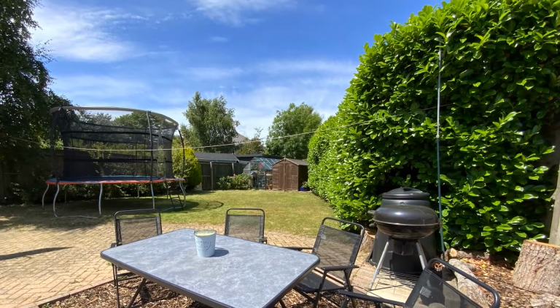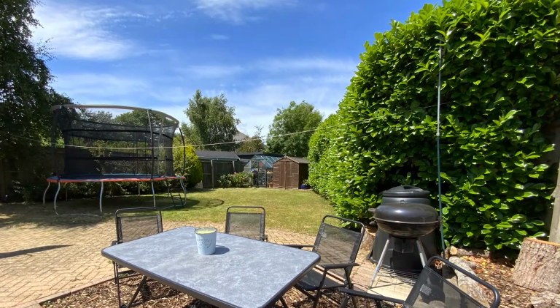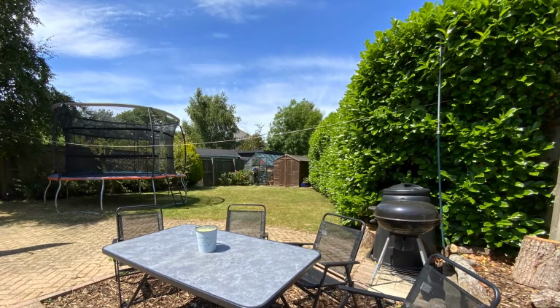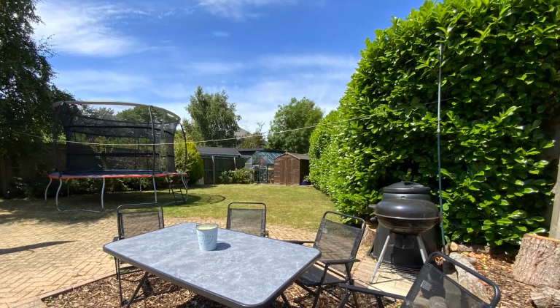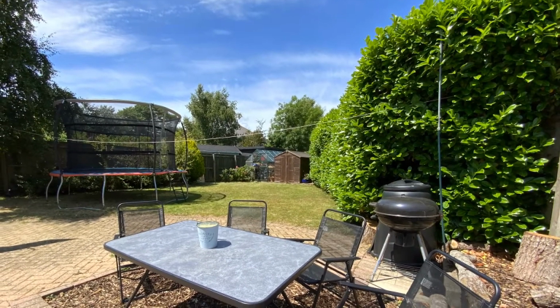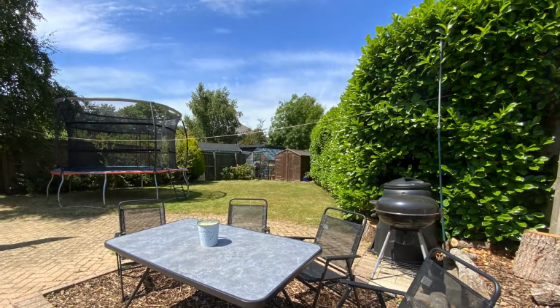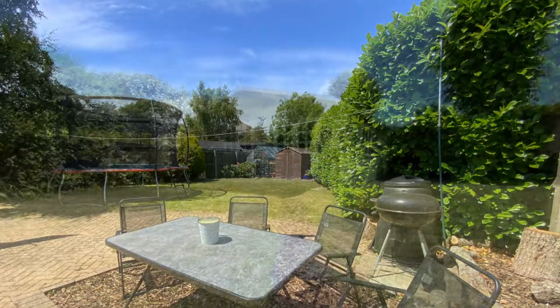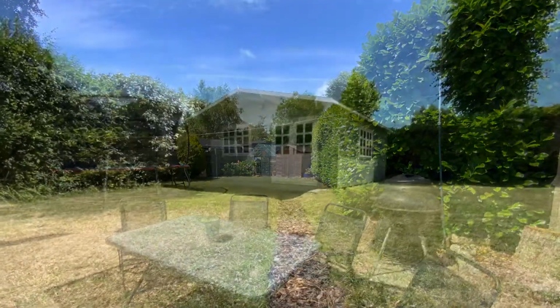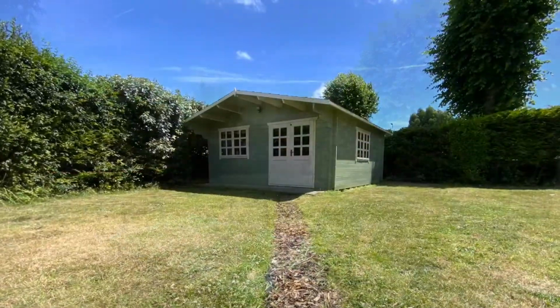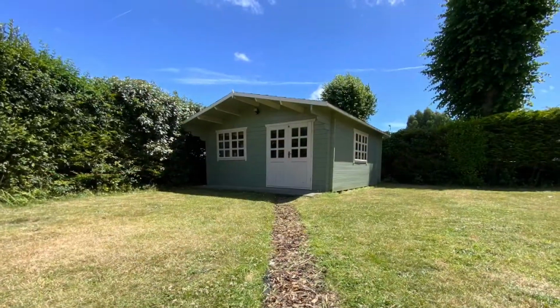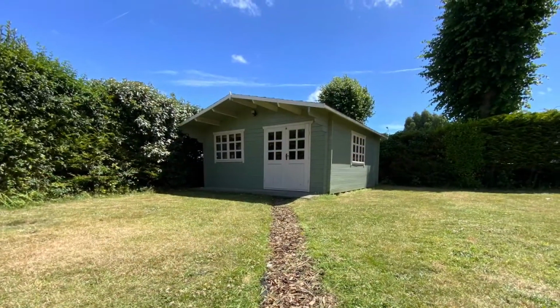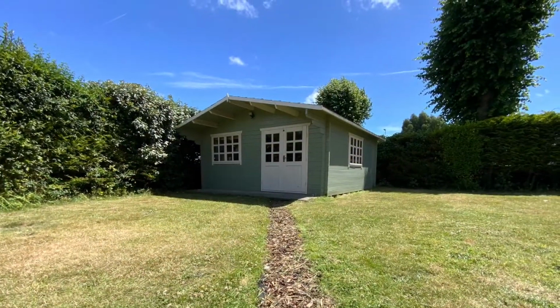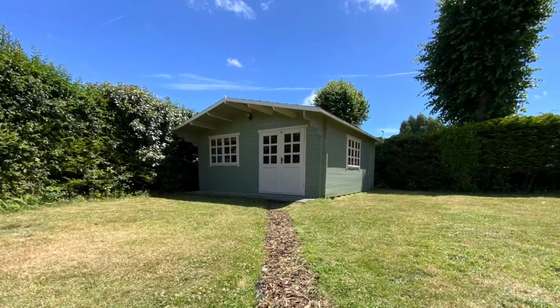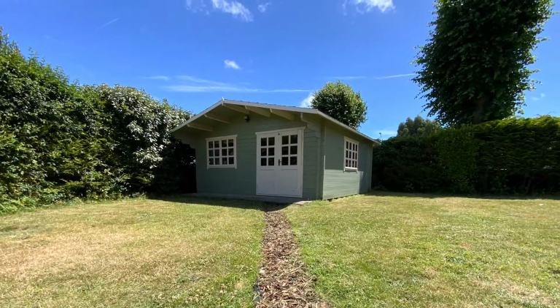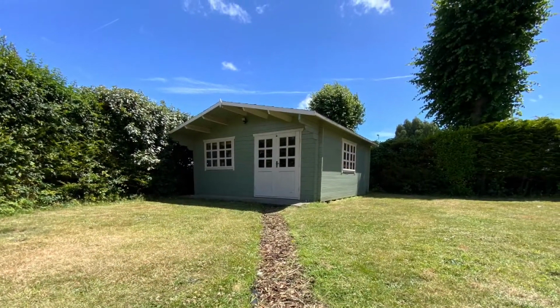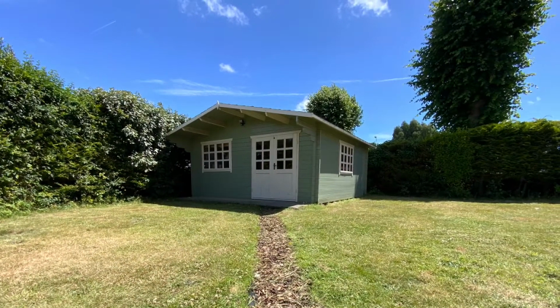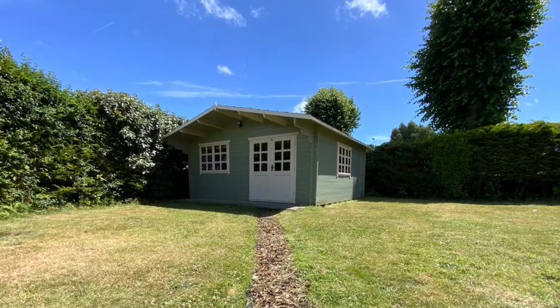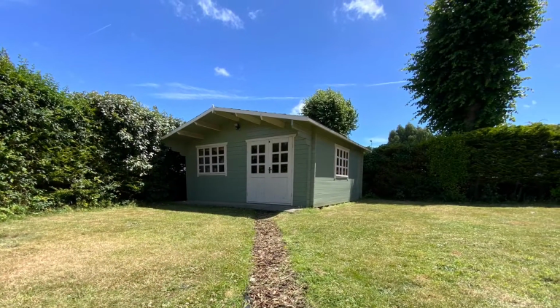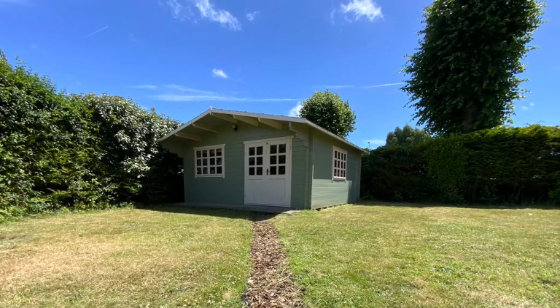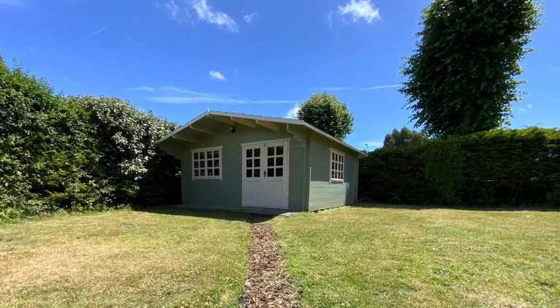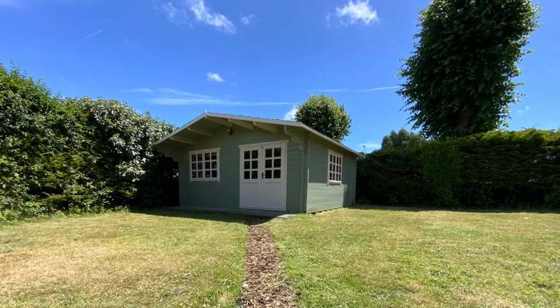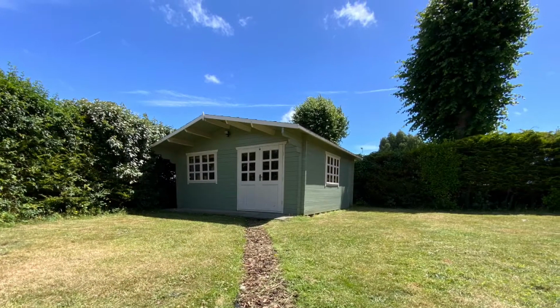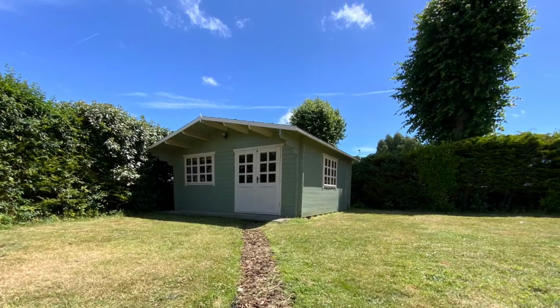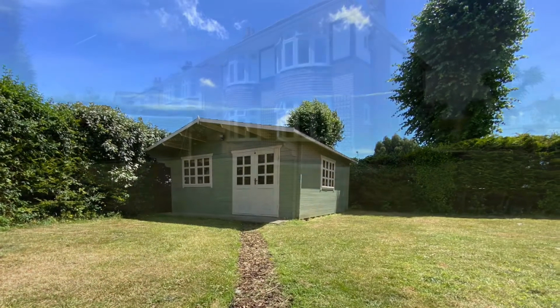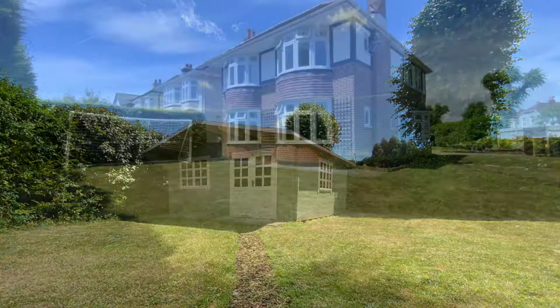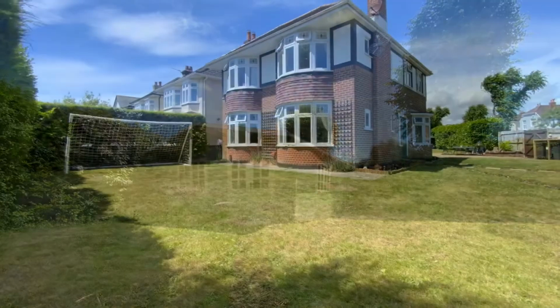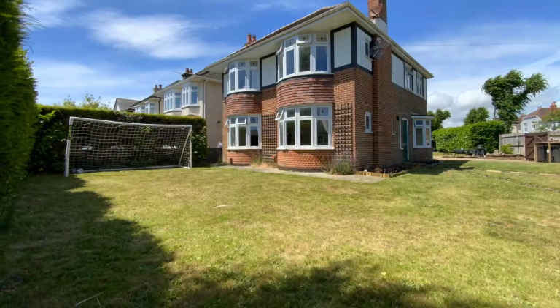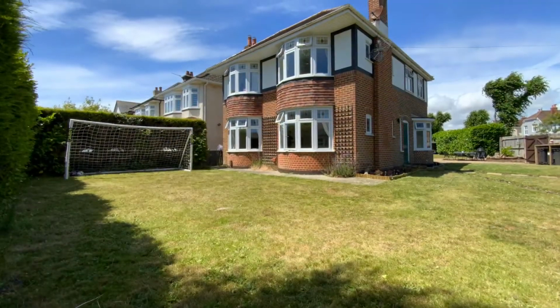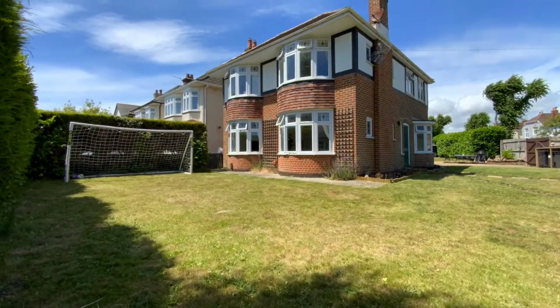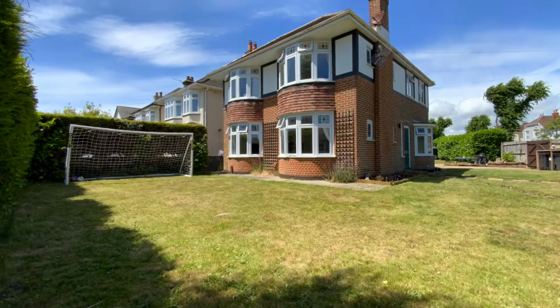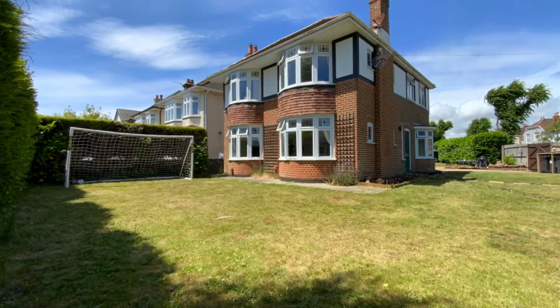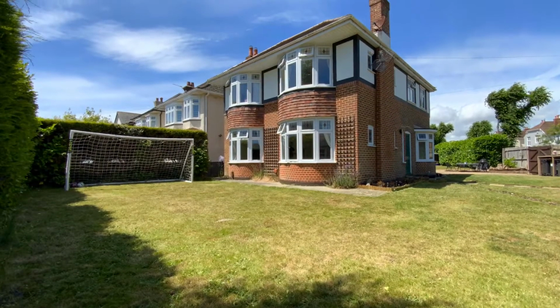For more information or to arrange an appointment to view, please contact Richard Godsell Estate Agents on 01202 424 214.